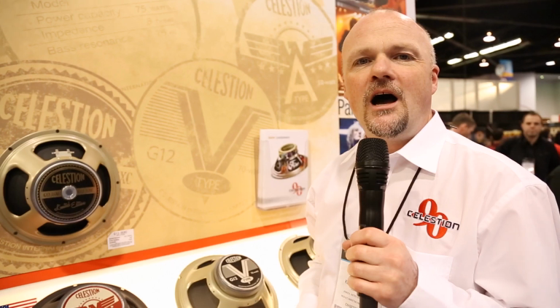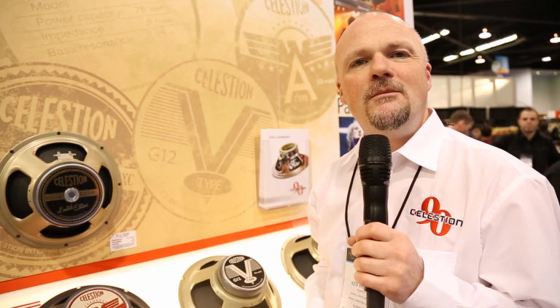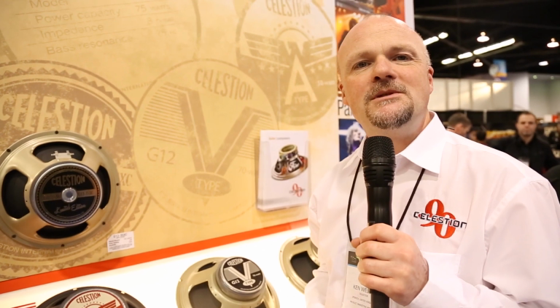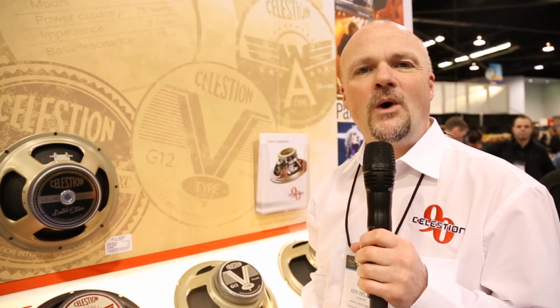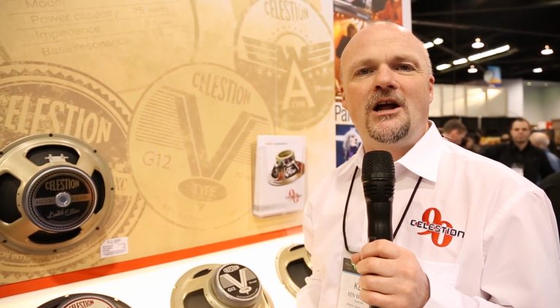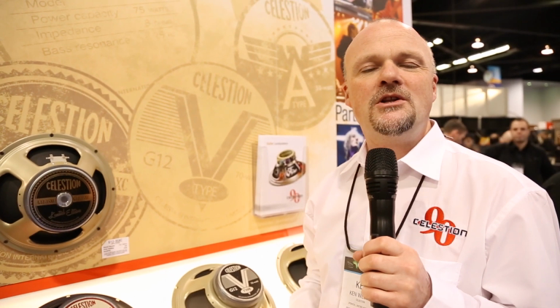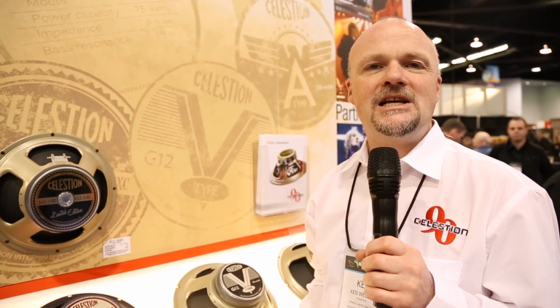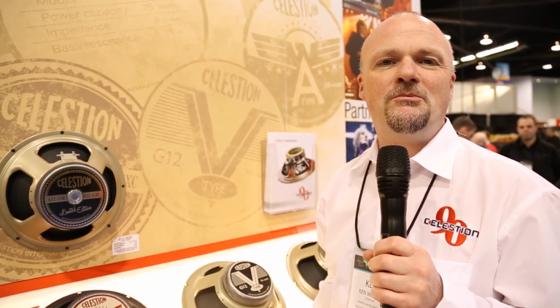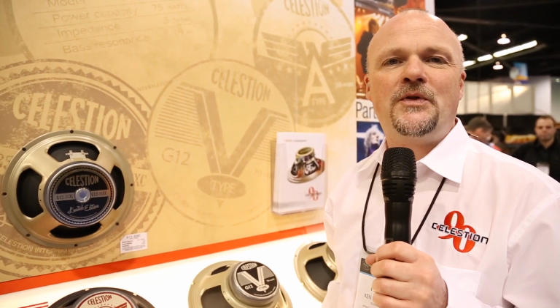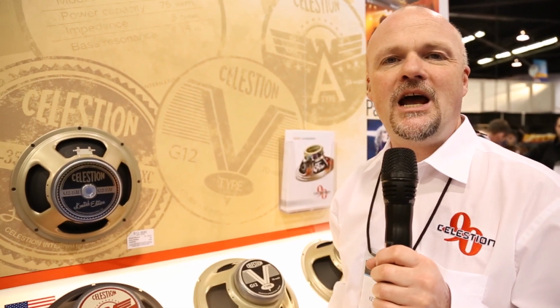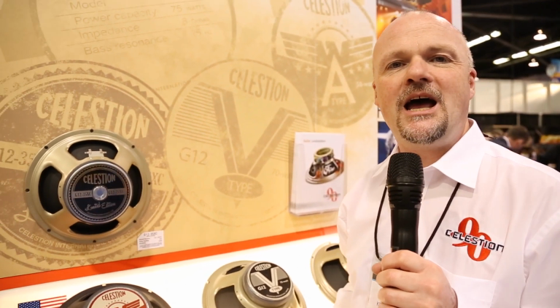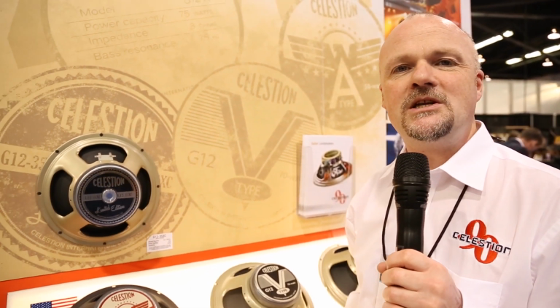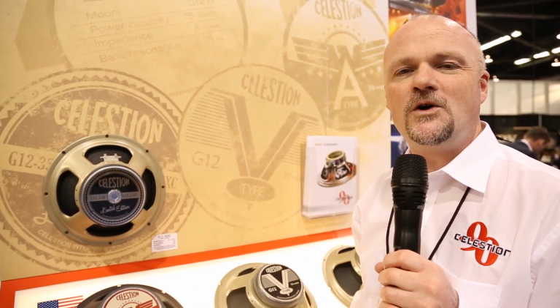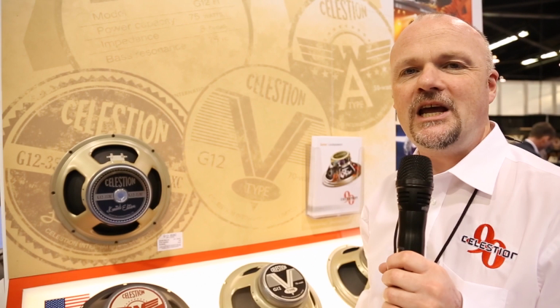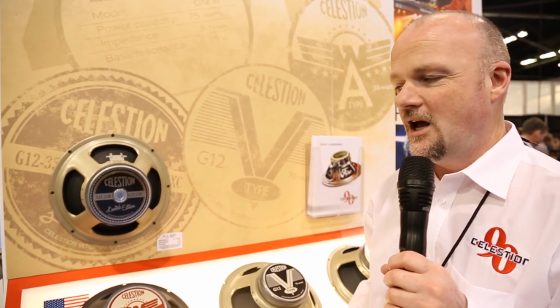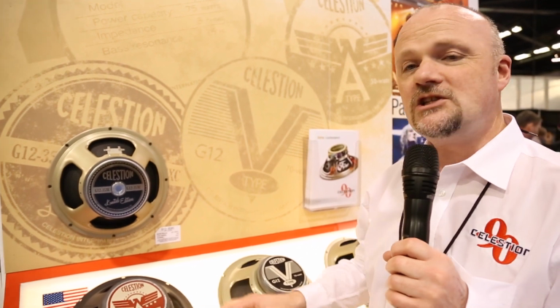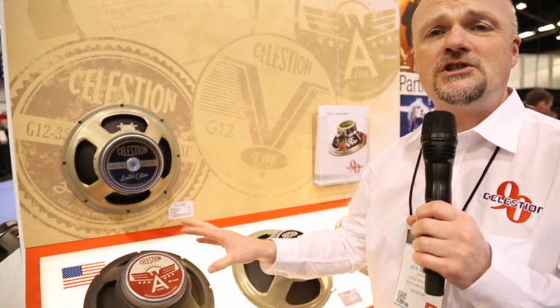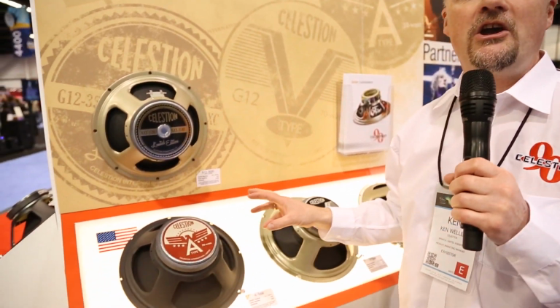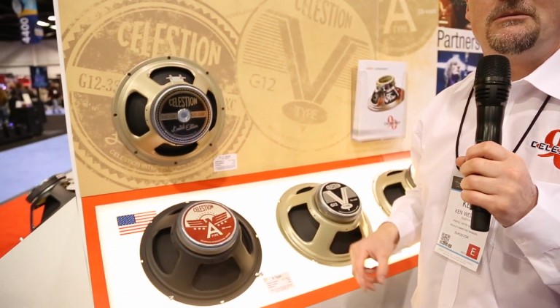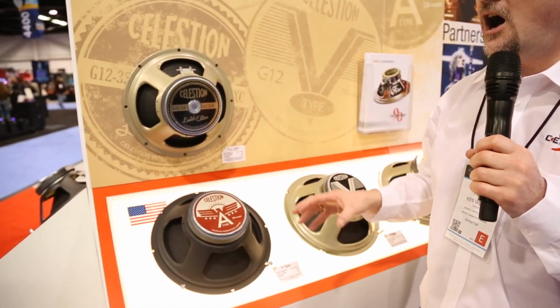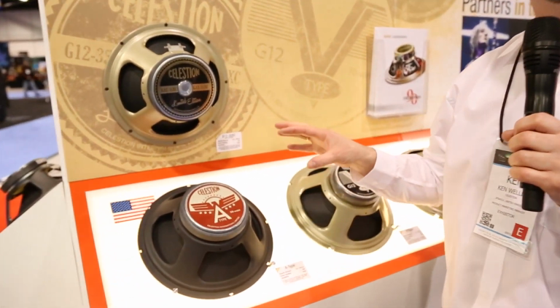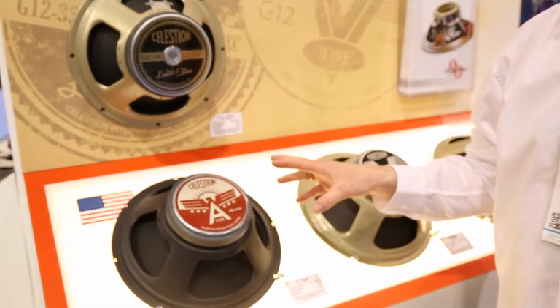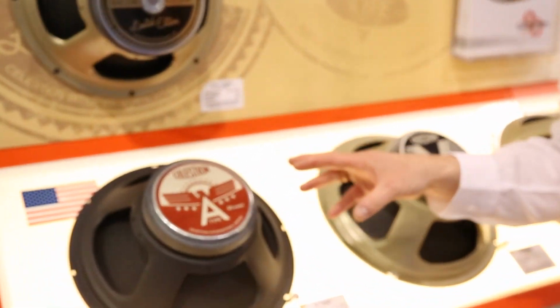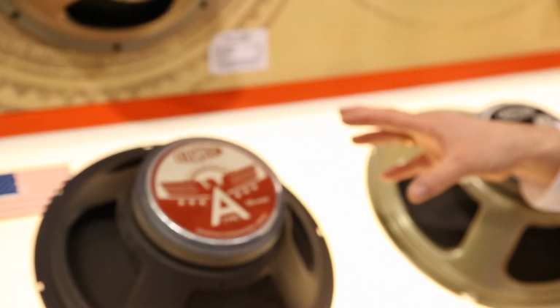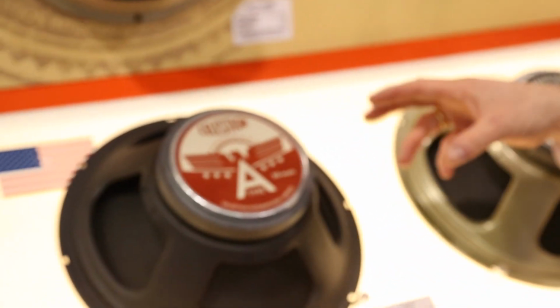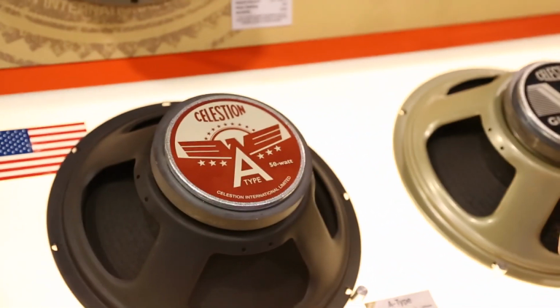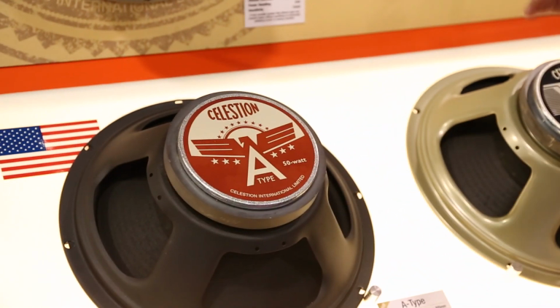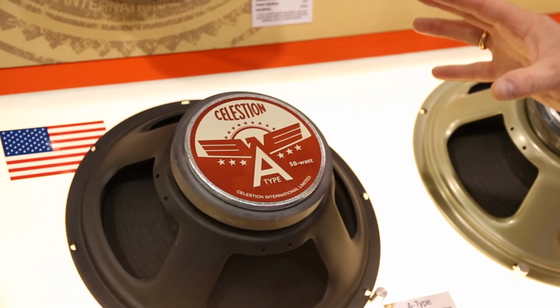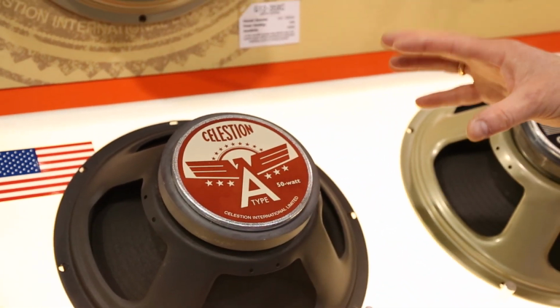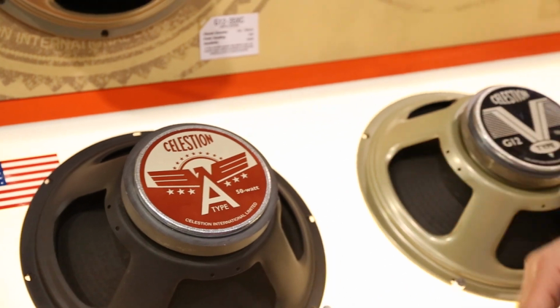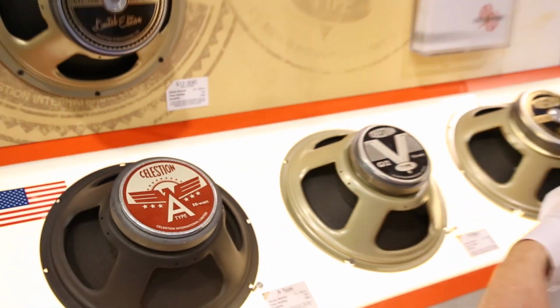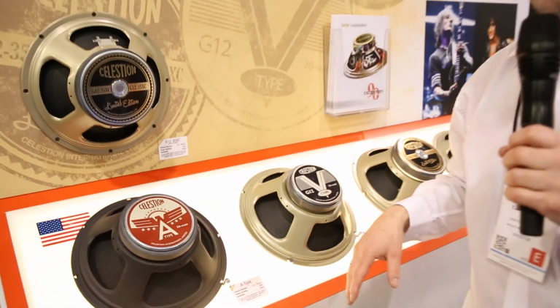Hi, my name's Ken Weller and I'm at the Celestion booth here at NAMM 2014. I just wanted to show you some of our exceptional new speakers, our rising stars as we call them.